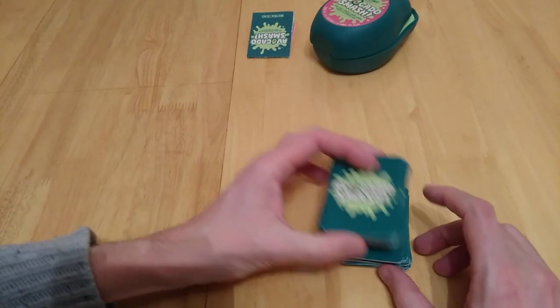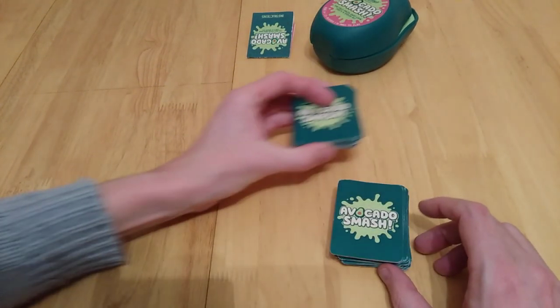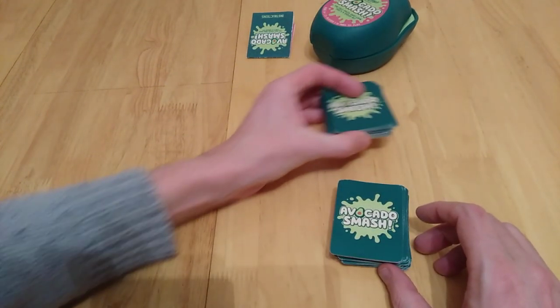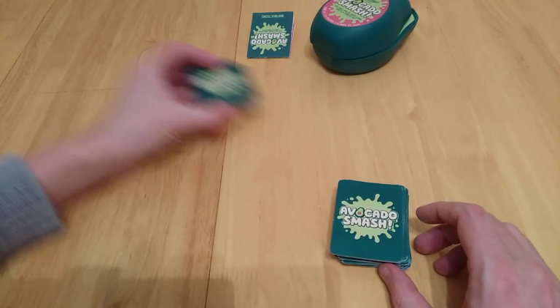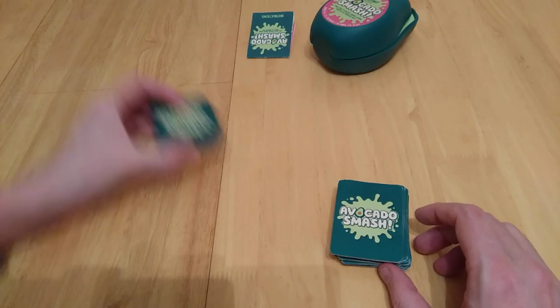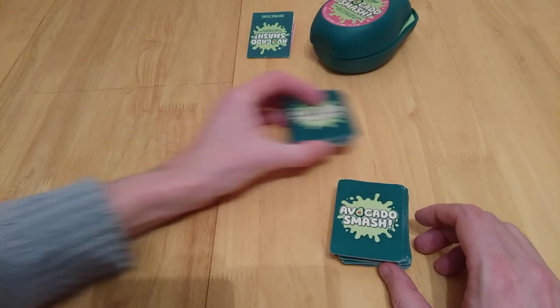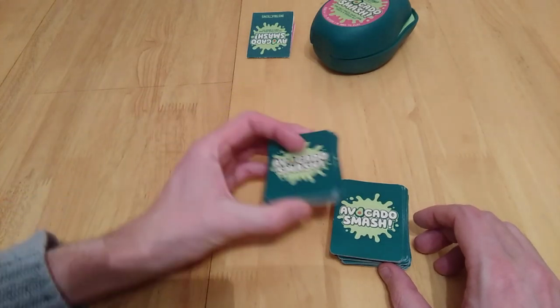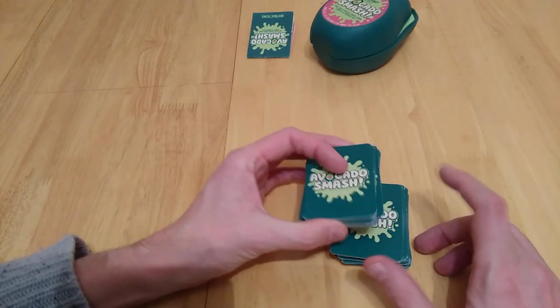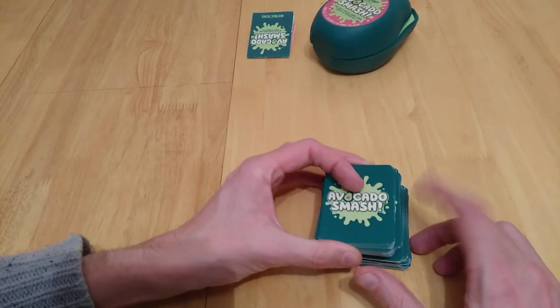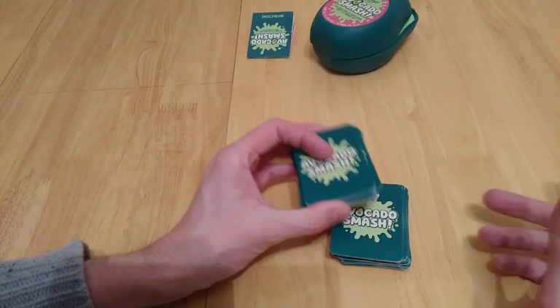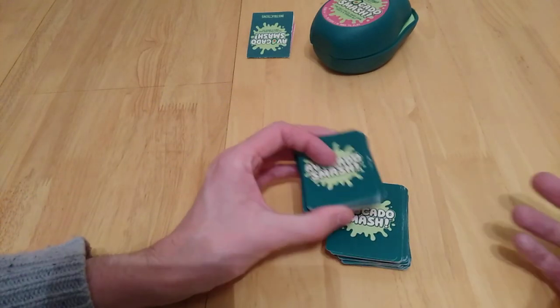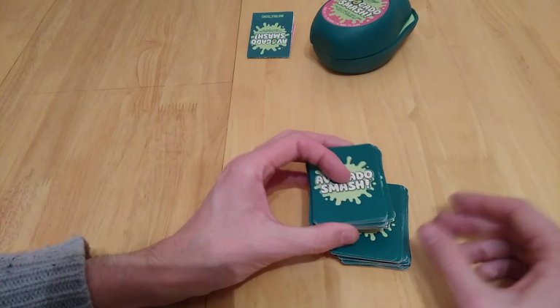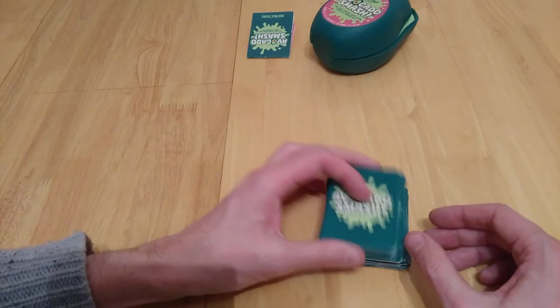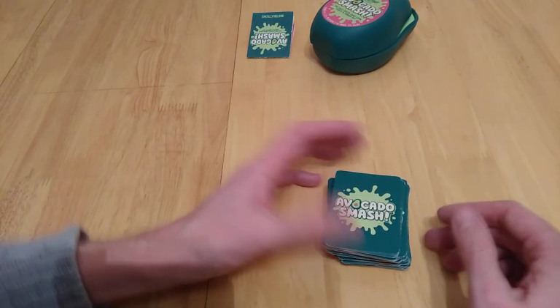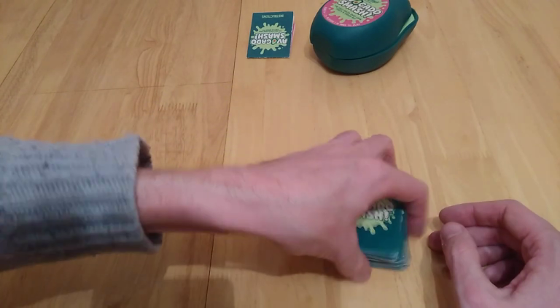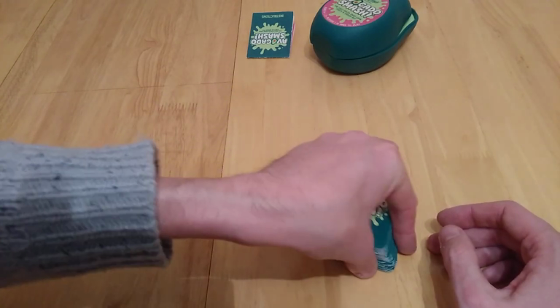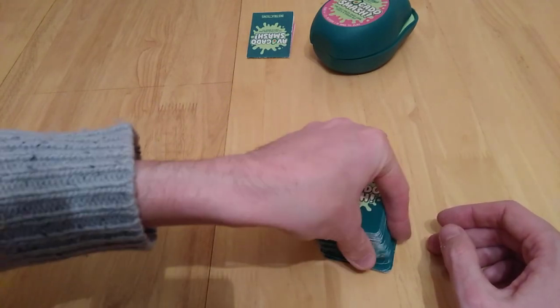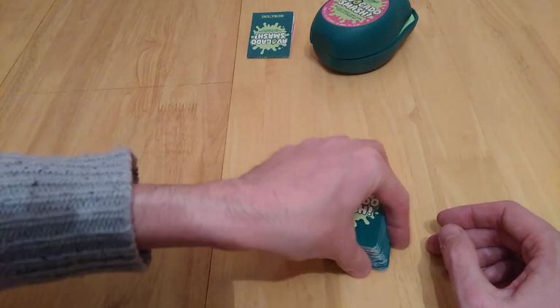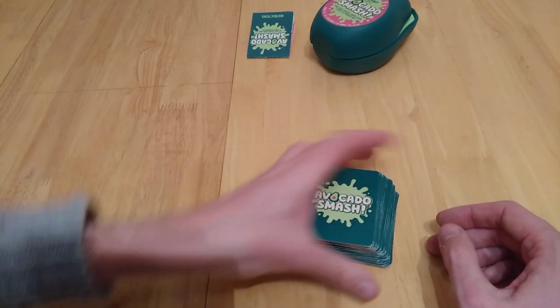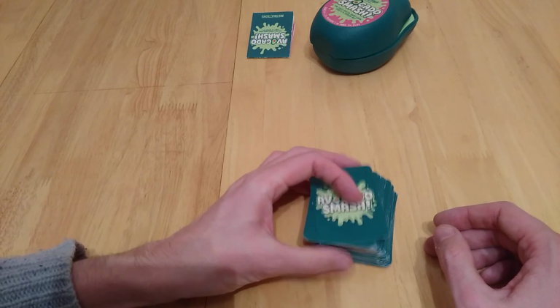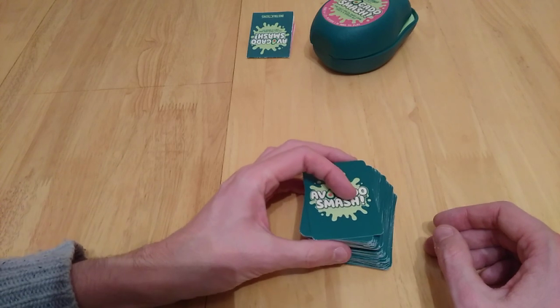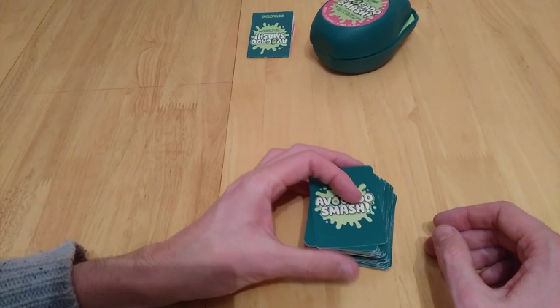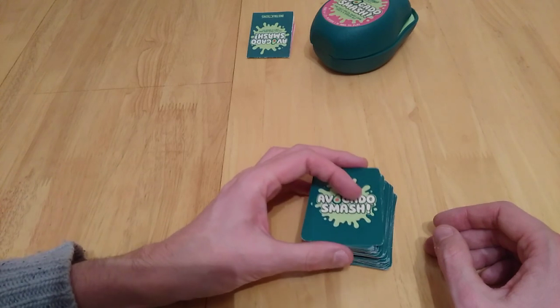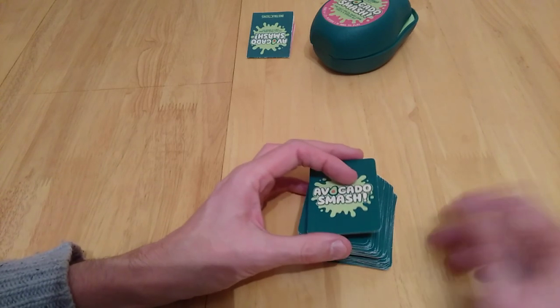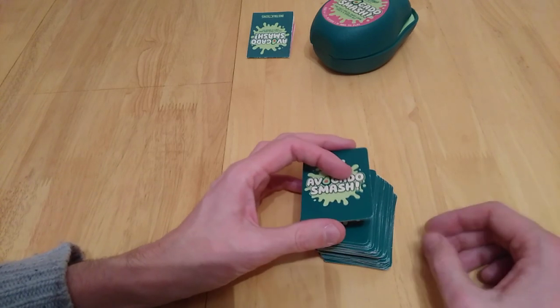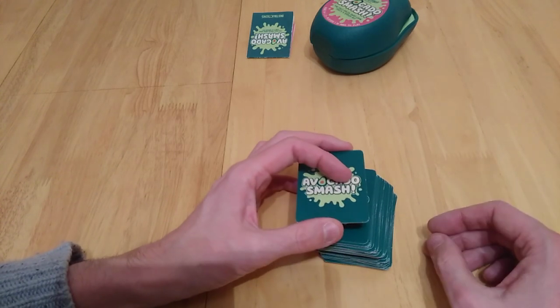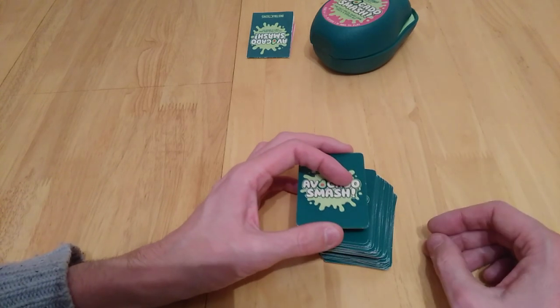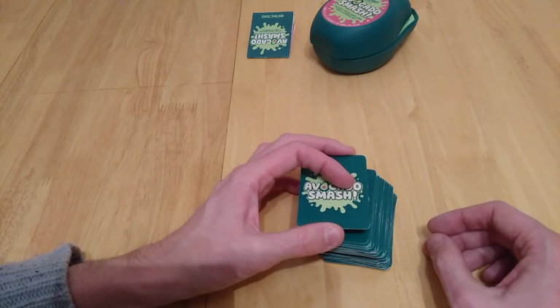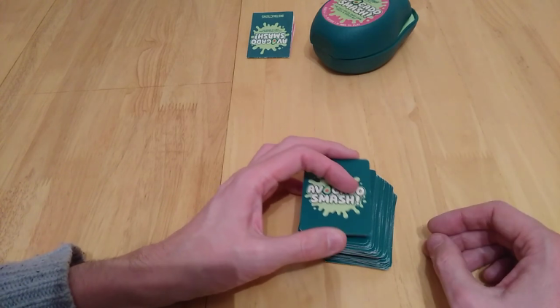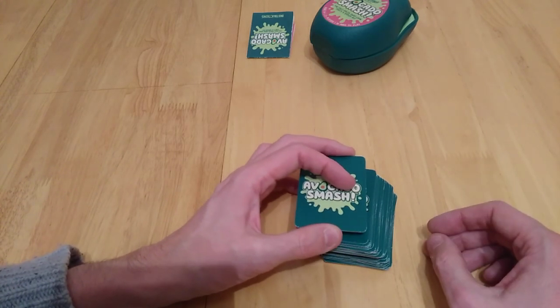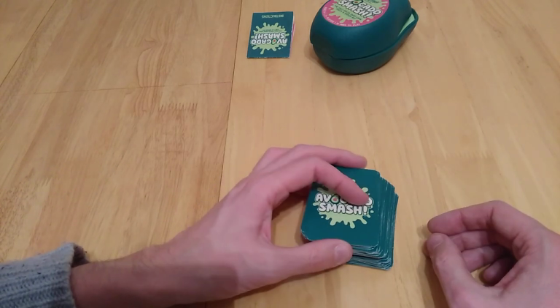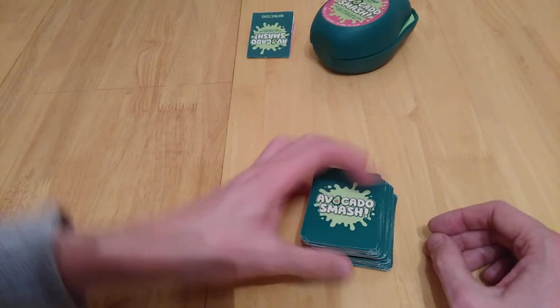As people start accumulating cards, the Smash cards get redistributed, so they start appearing in certain piles. You may become aware that a Smash is going to be in a certain pile, especially when there are only a couple of cards left. So it's something to be aware of — where these key cards are going to be.